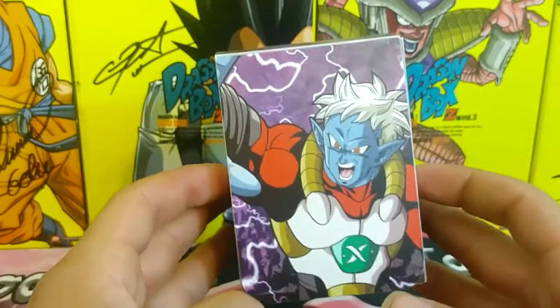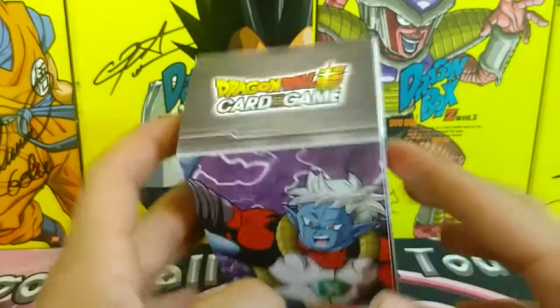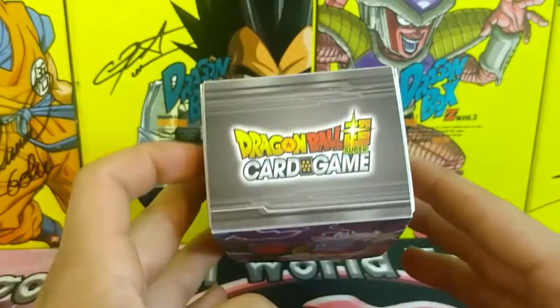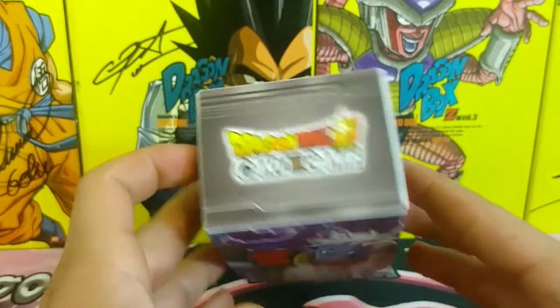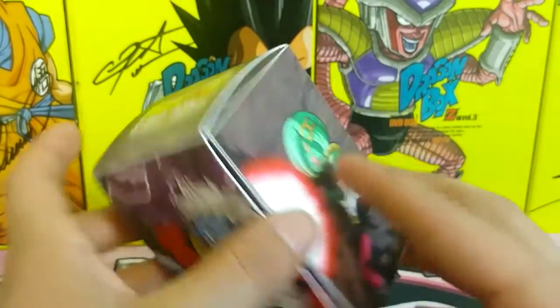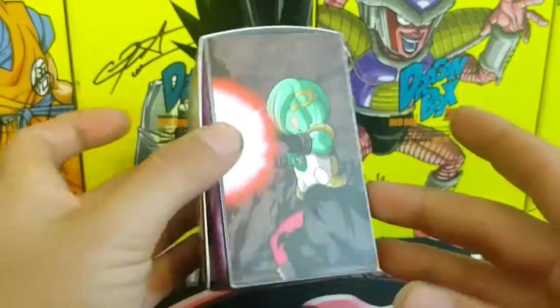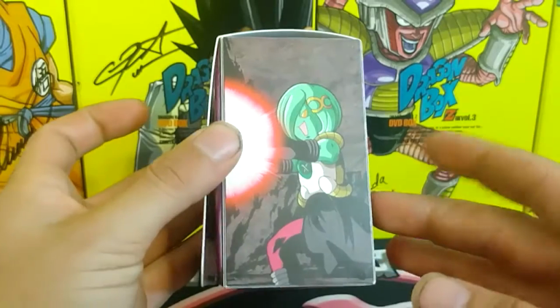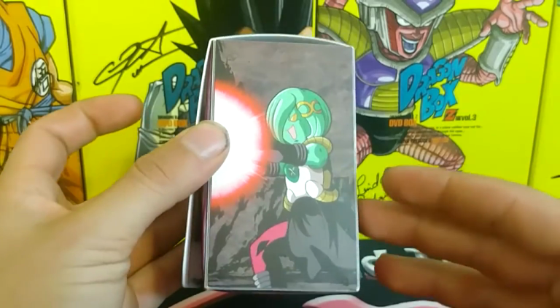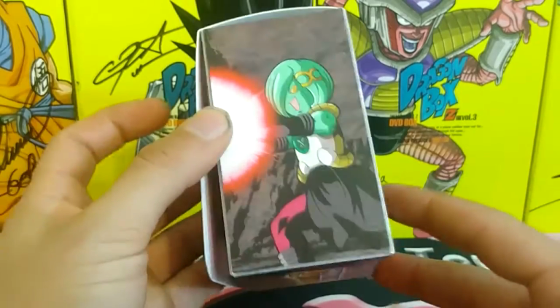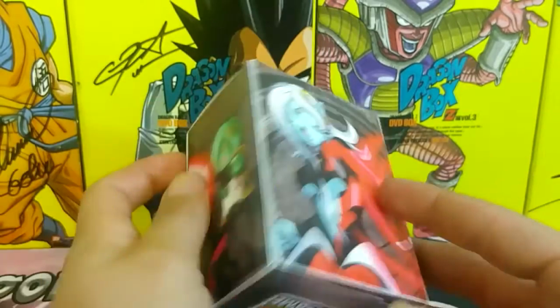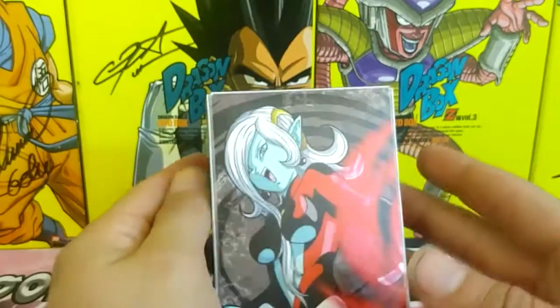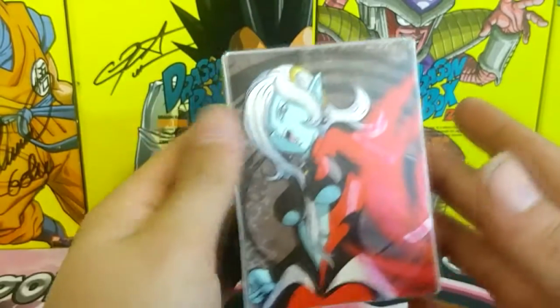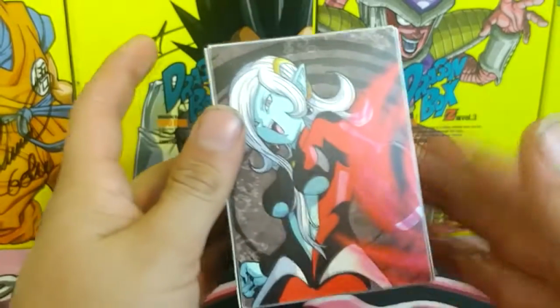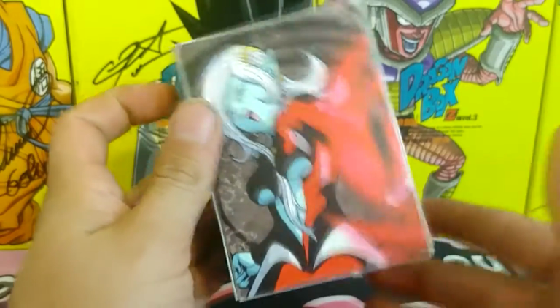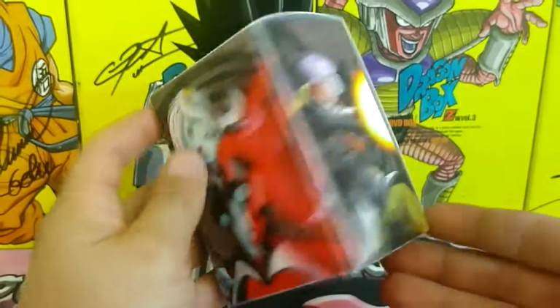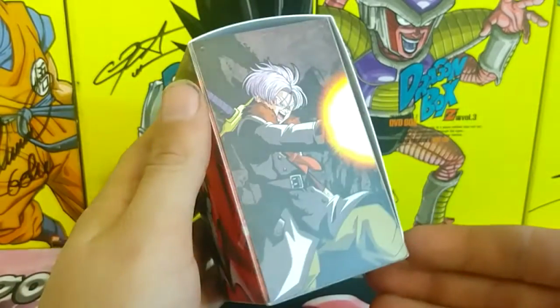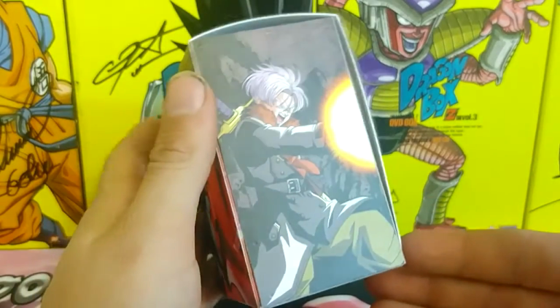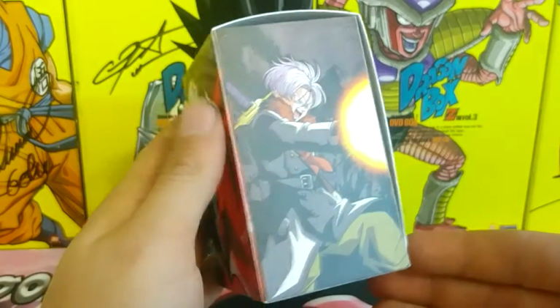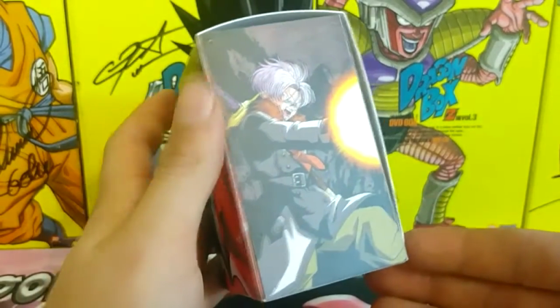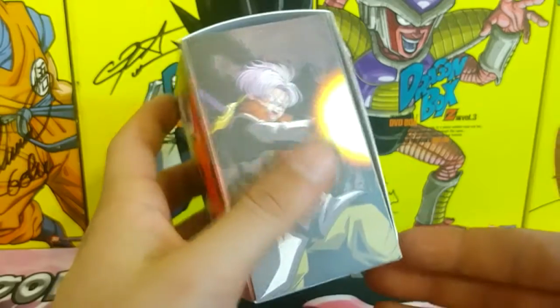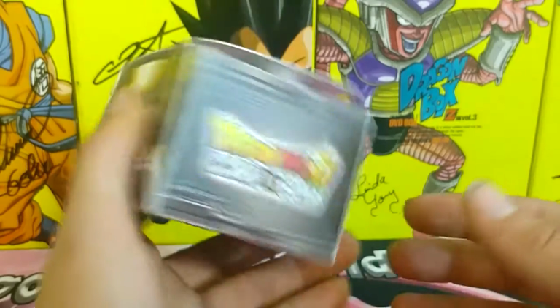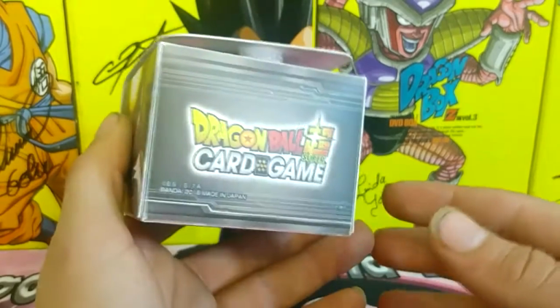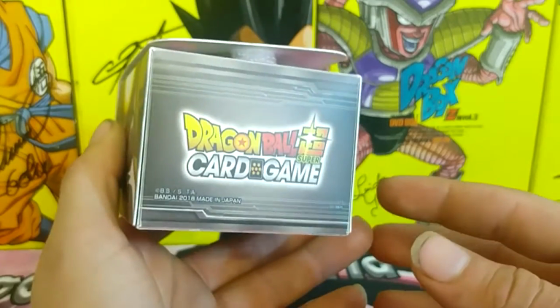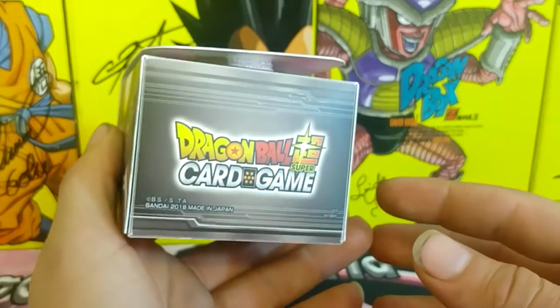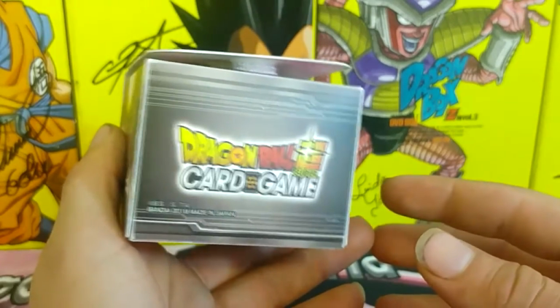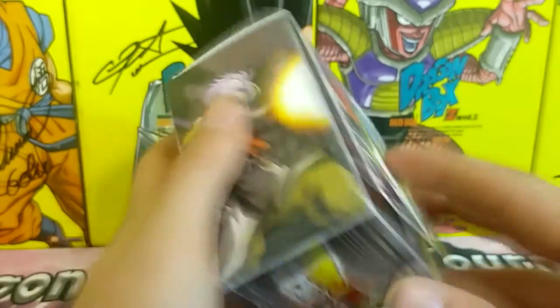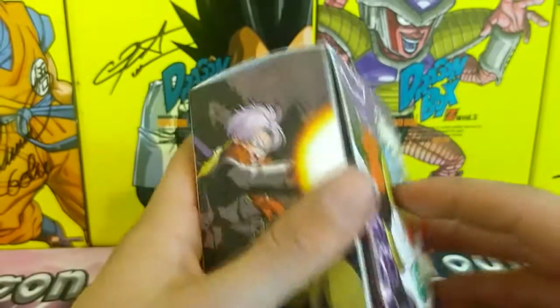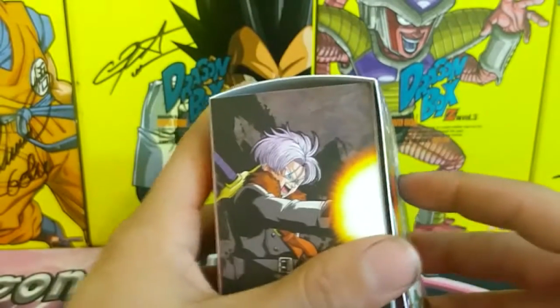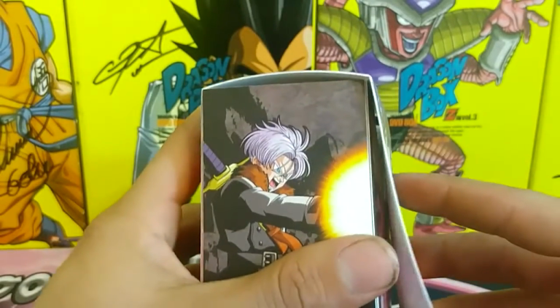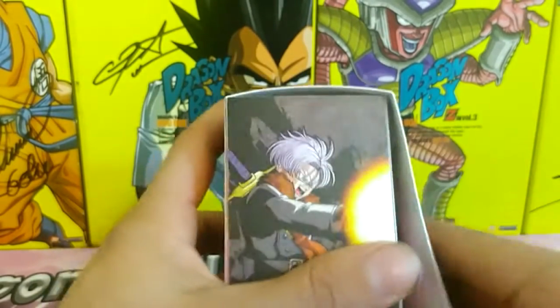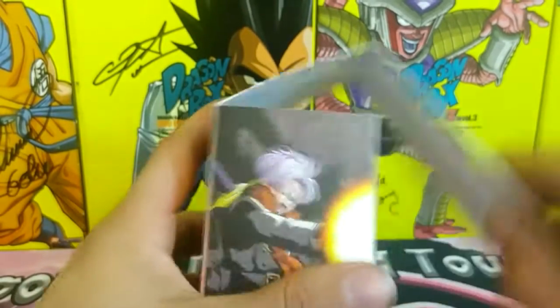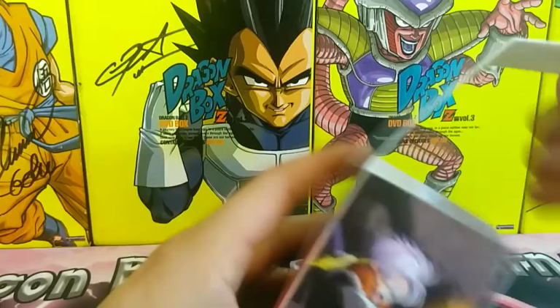Here's the front of the box, the top of the box, the side, and the back where you got Mira and Future Trunks, and the Dragon Ball Super Card Game logo on the bottom. Anyway, let's open it up and check the cards out.